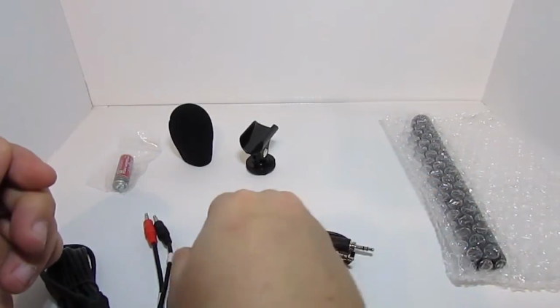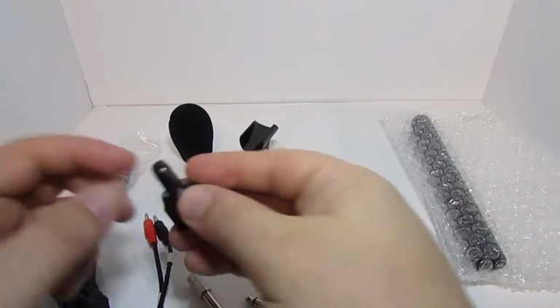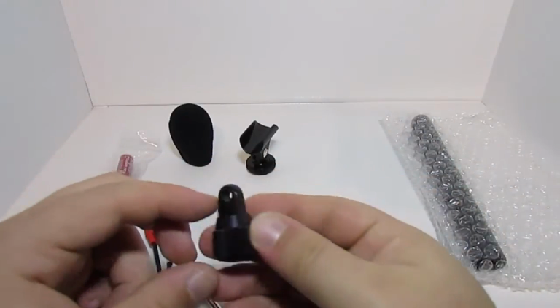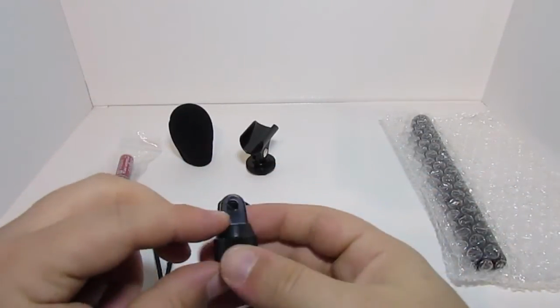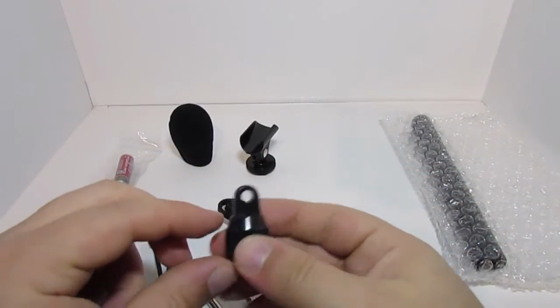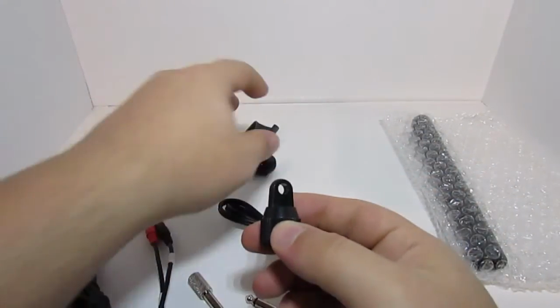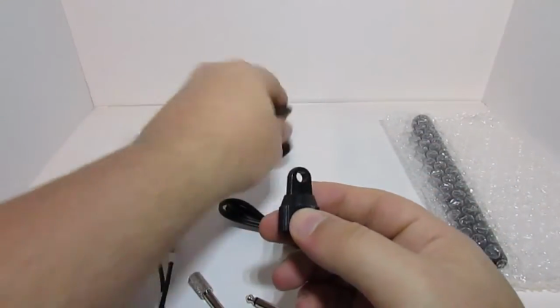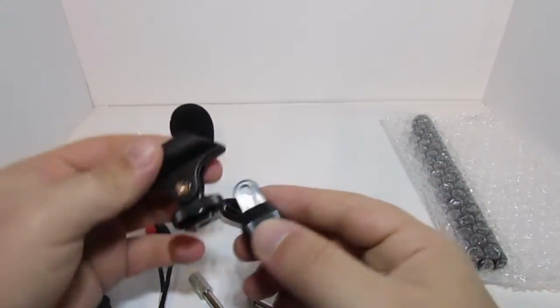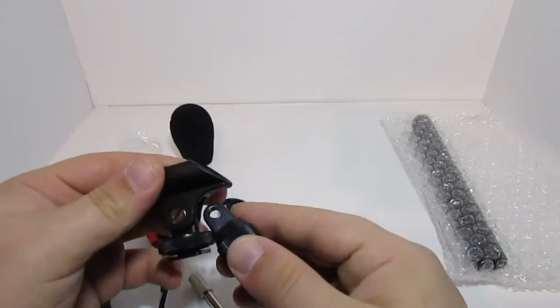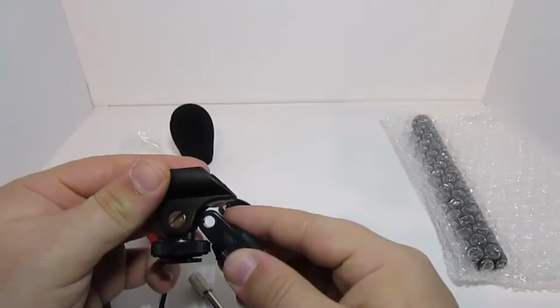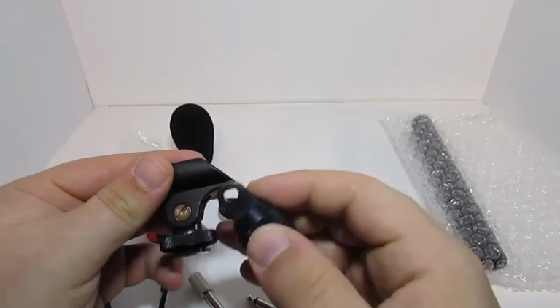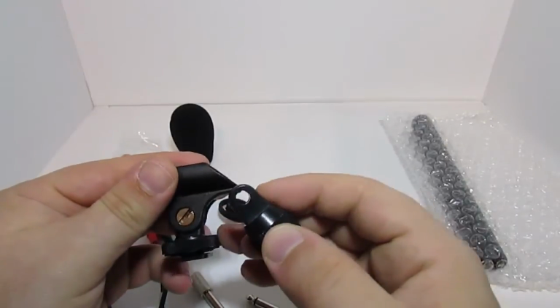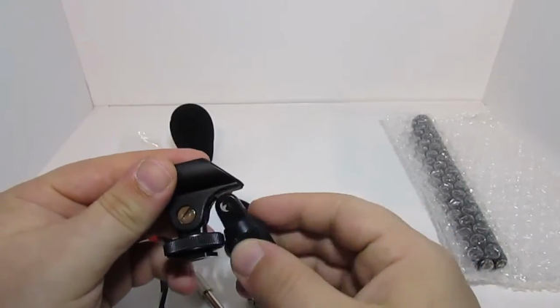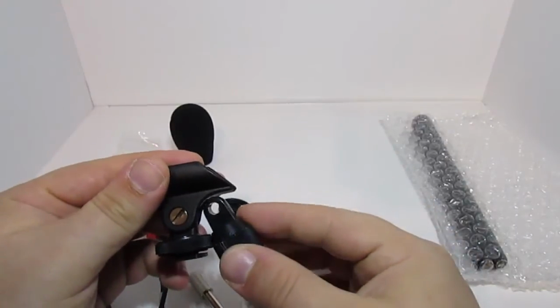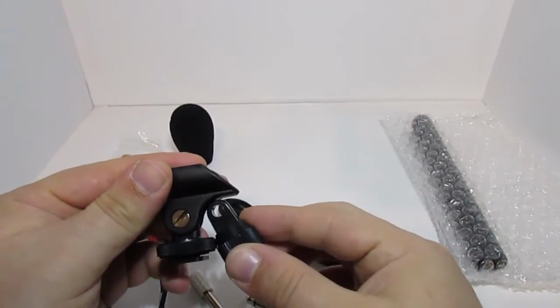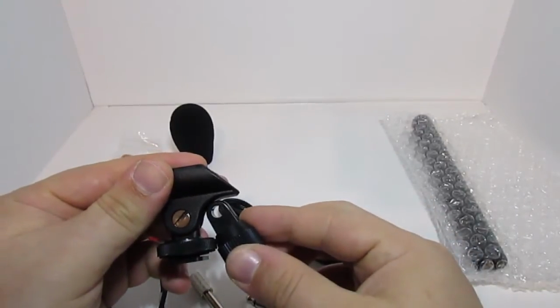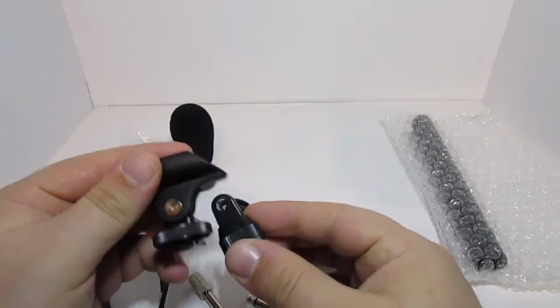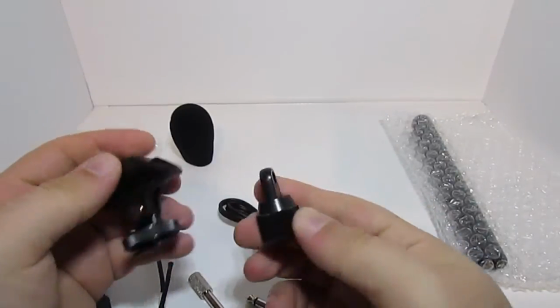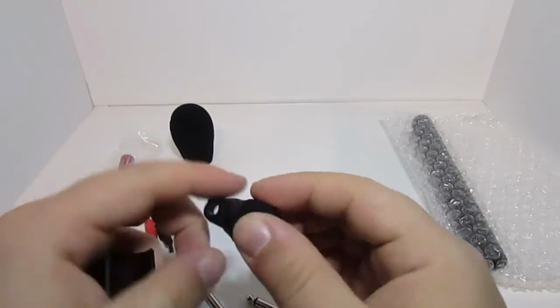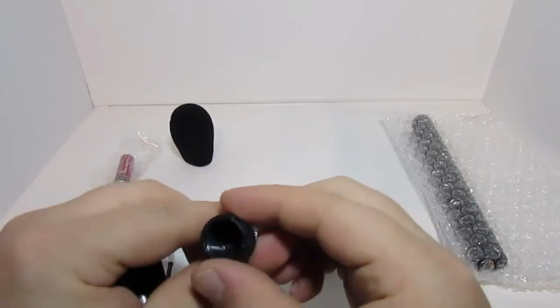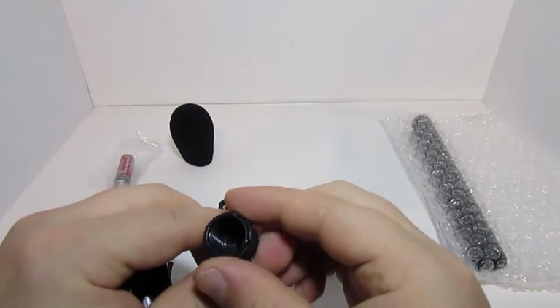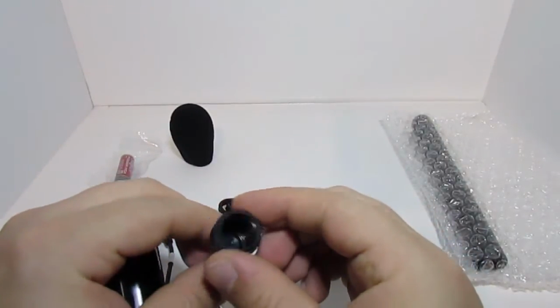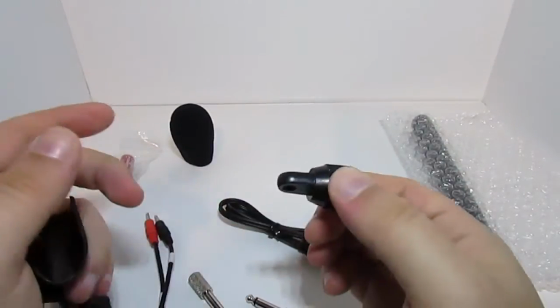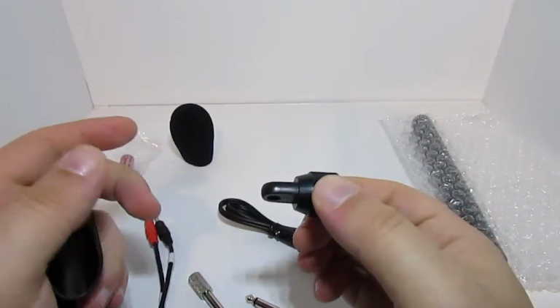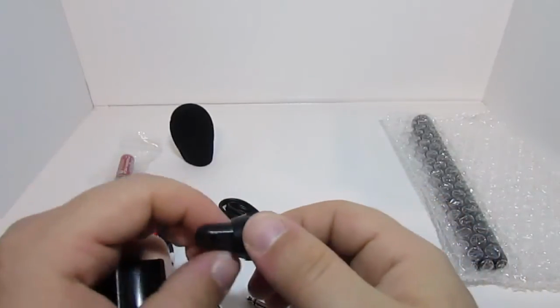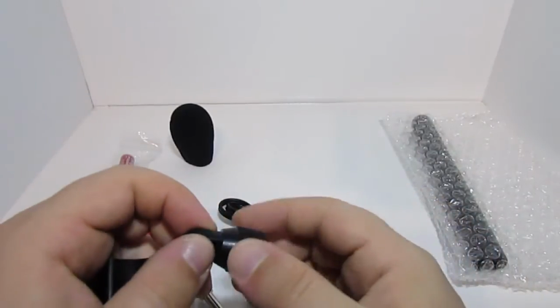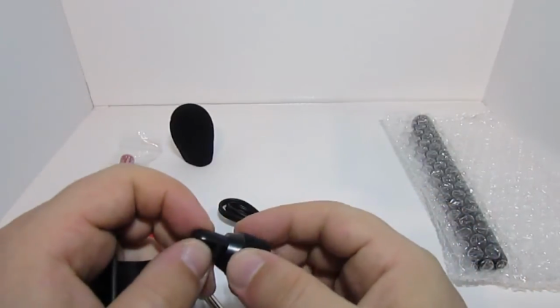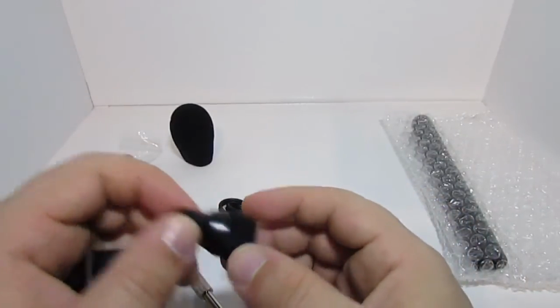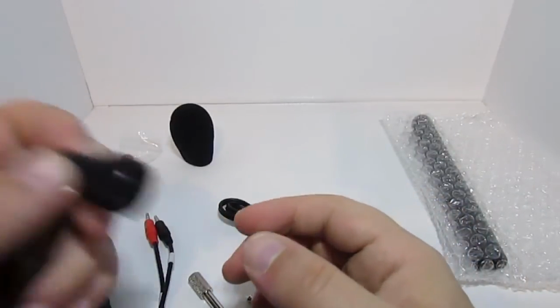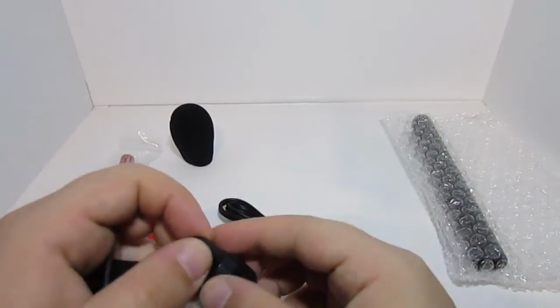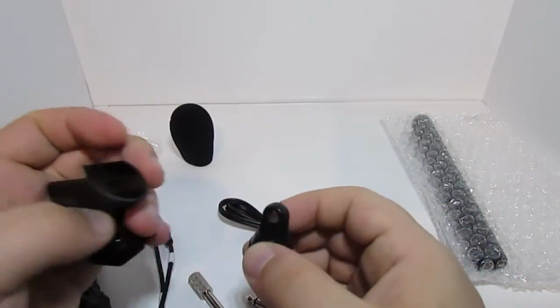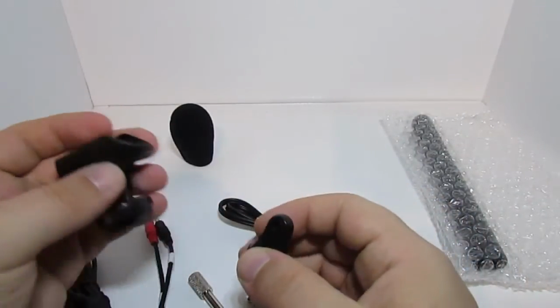It also comes with another adapter — you can remove this mount and attach this one — and attach it to a microphone stand, such as the Samson MK10, which I also did a review on a while back.